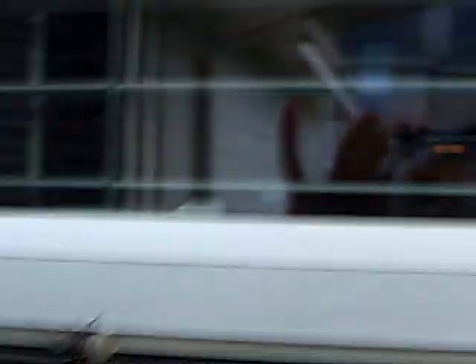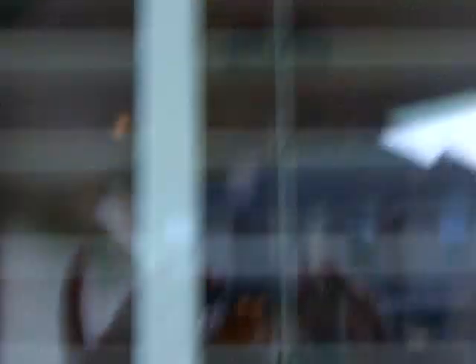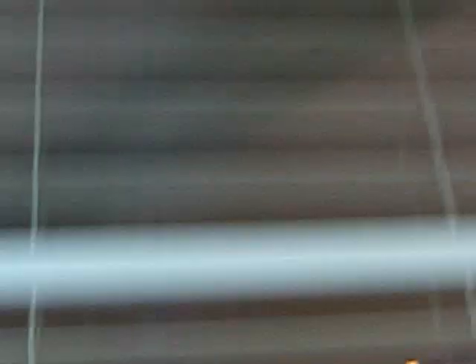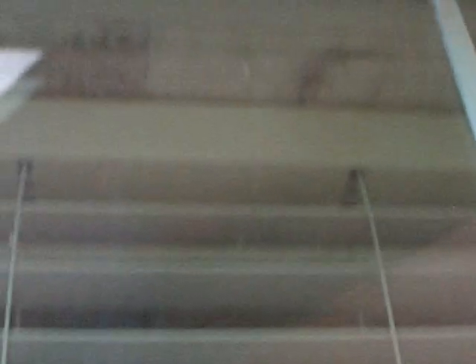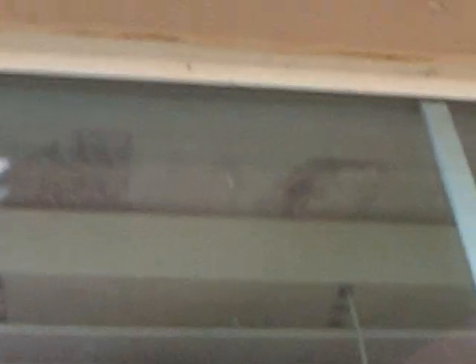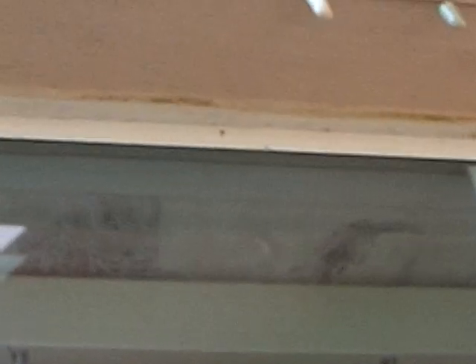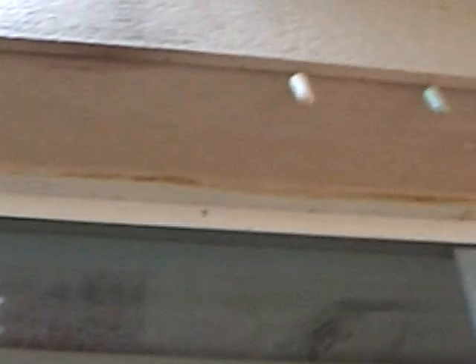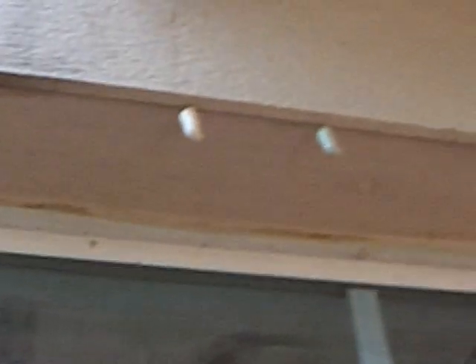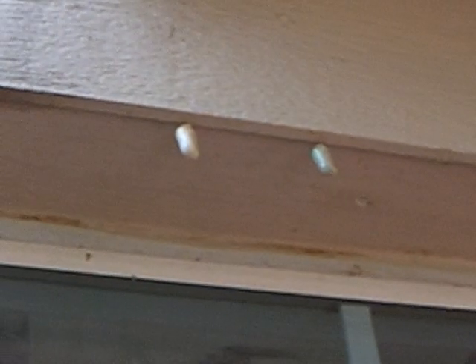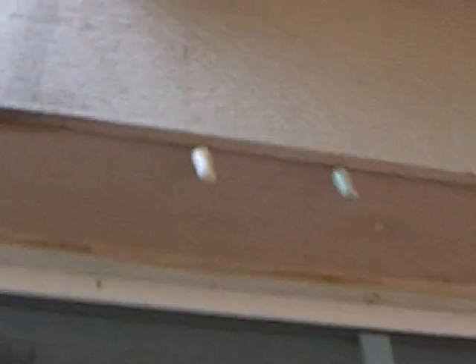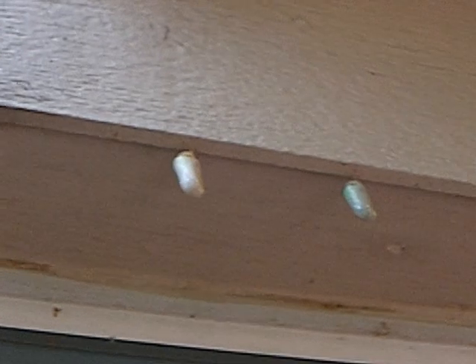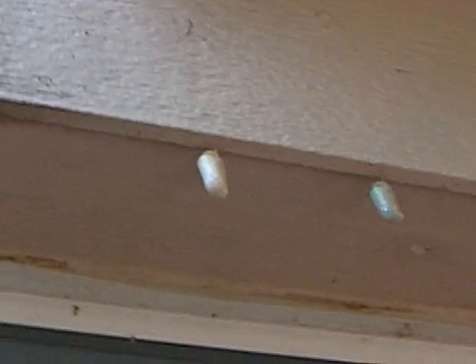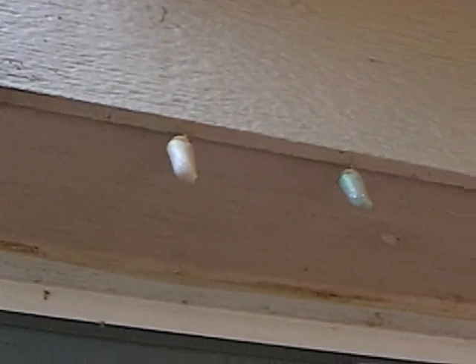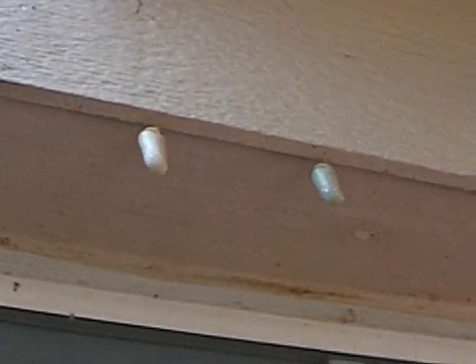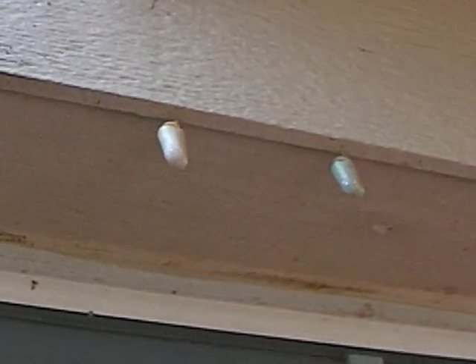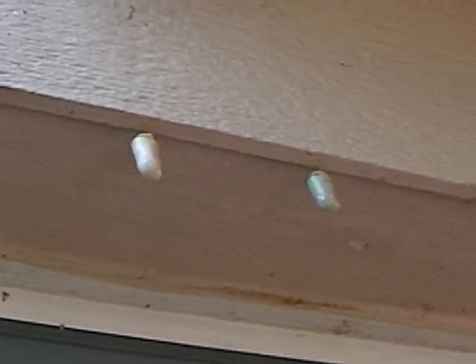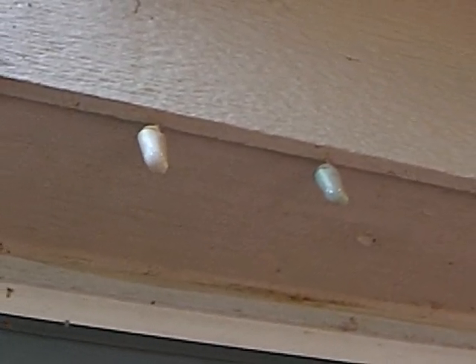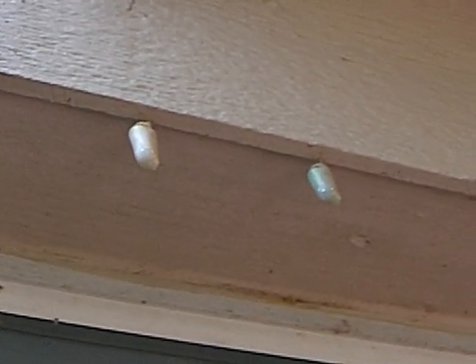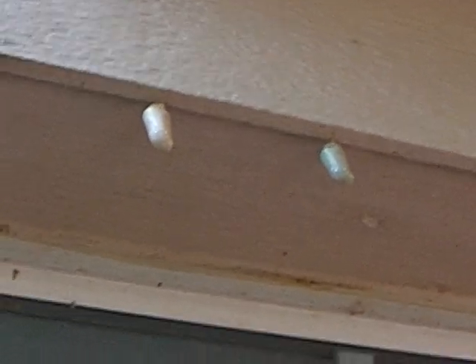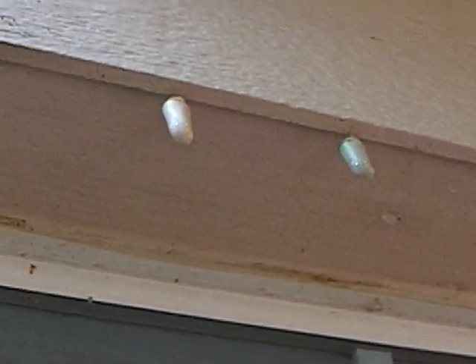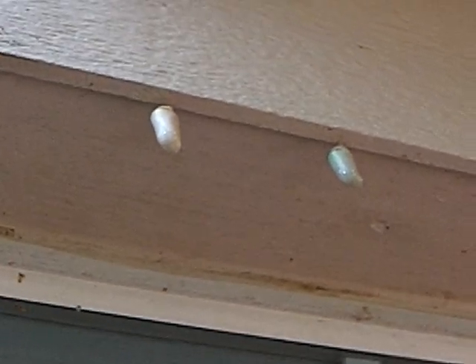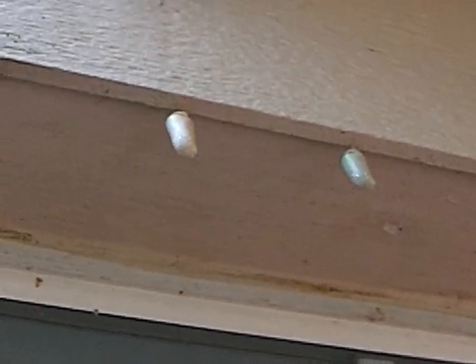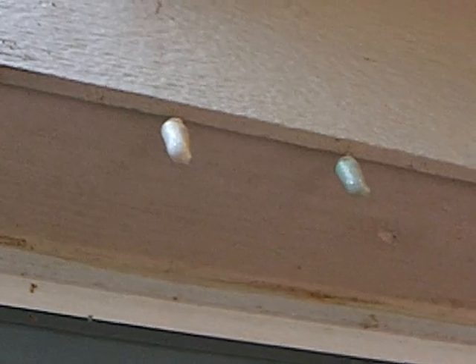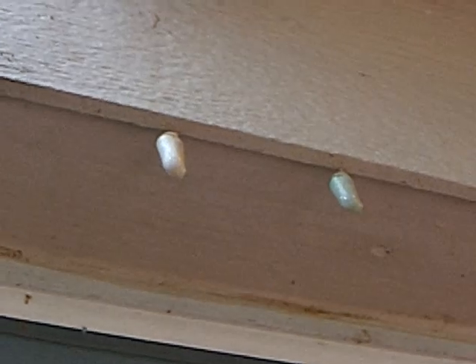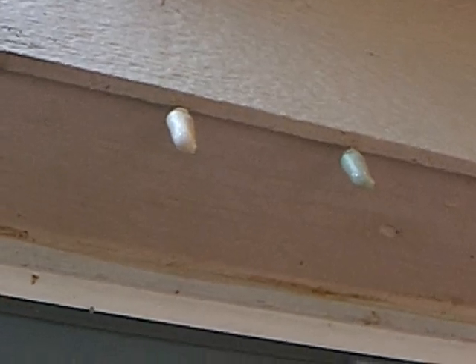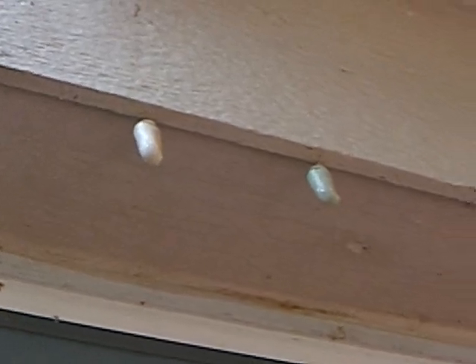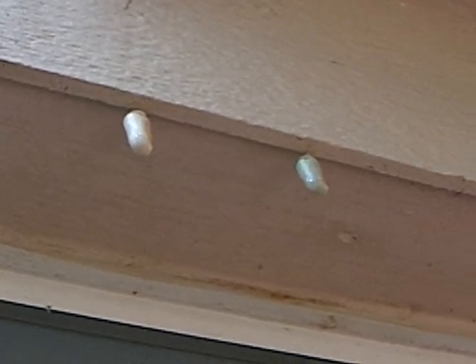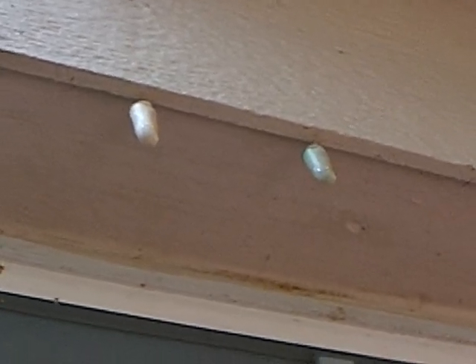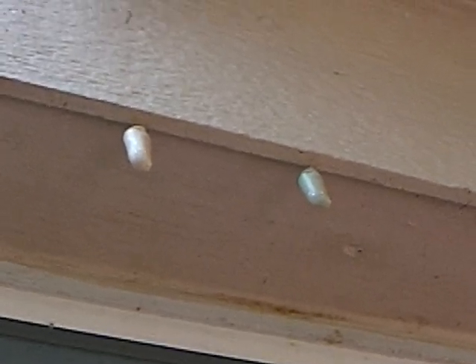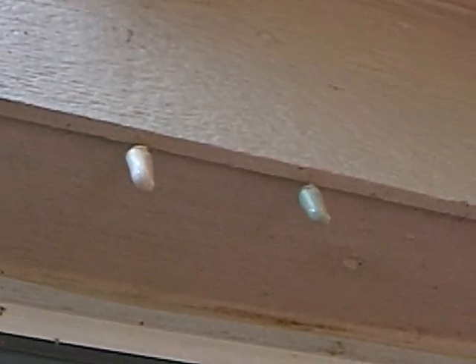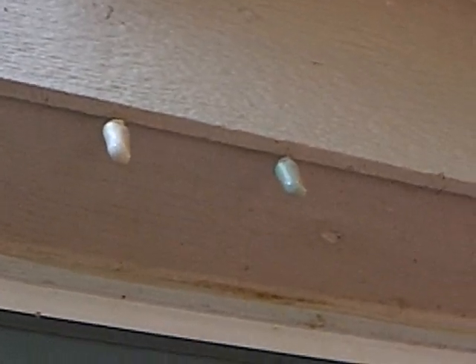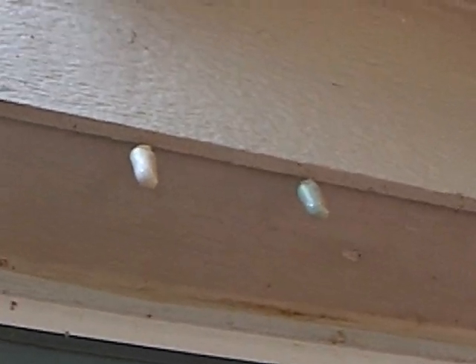There are some cocoons up here — I don't know if you can see them. But they're not real green like the normal monarch butterfly chrysalis are. They're kind of a white, really faded out green.